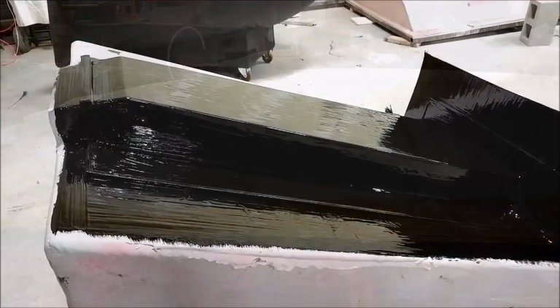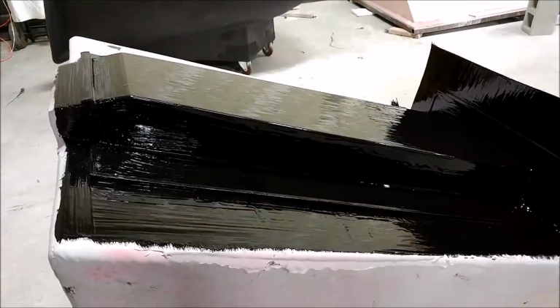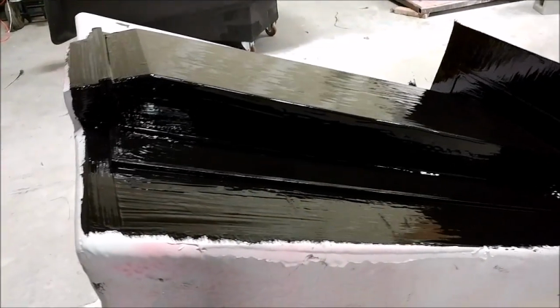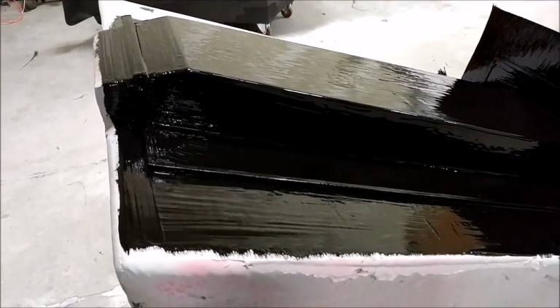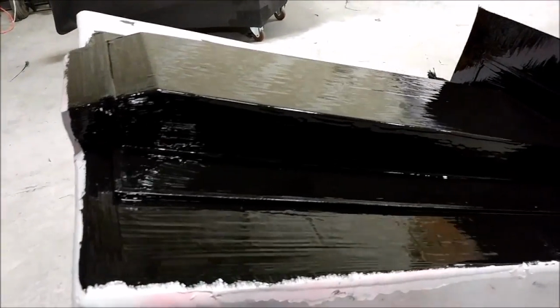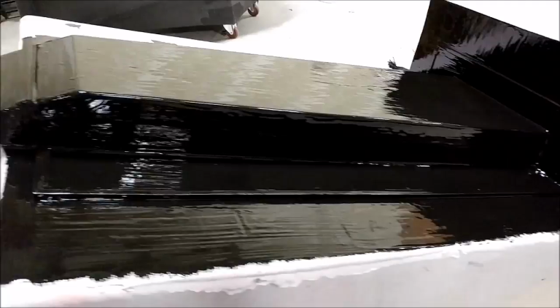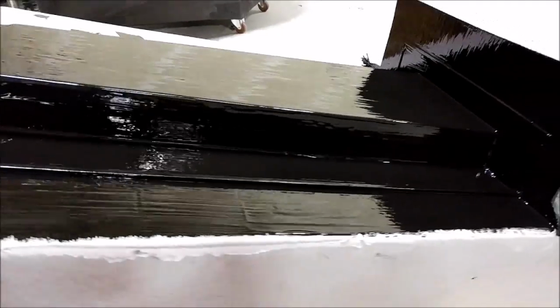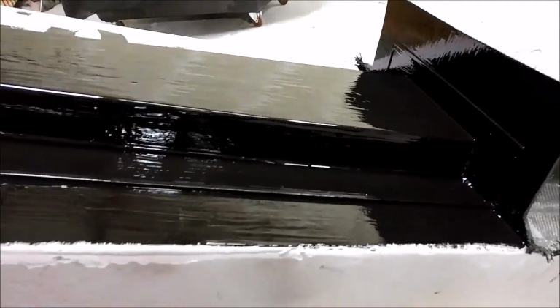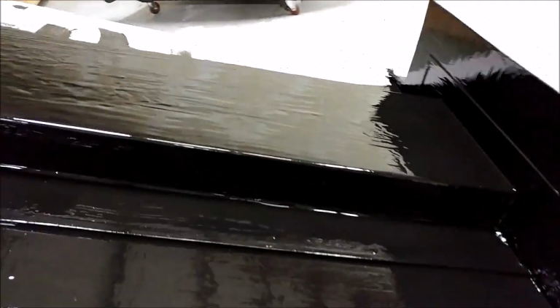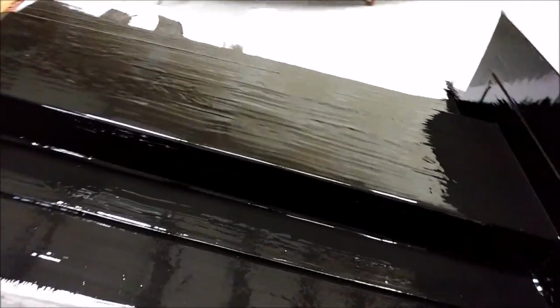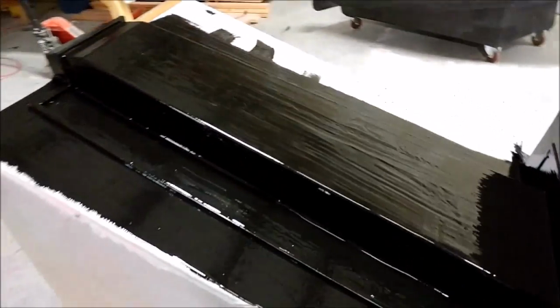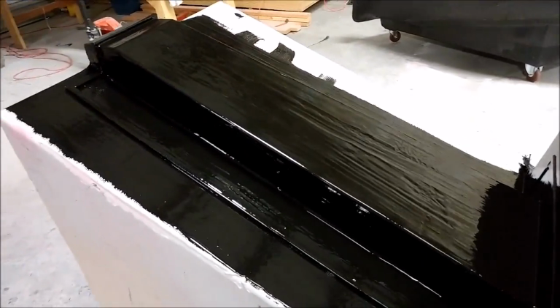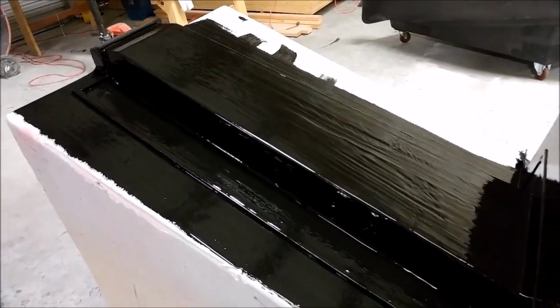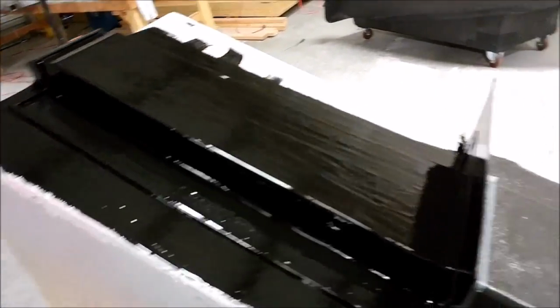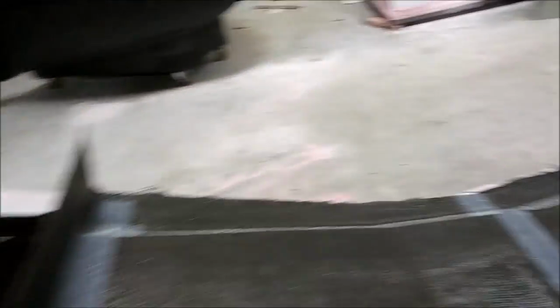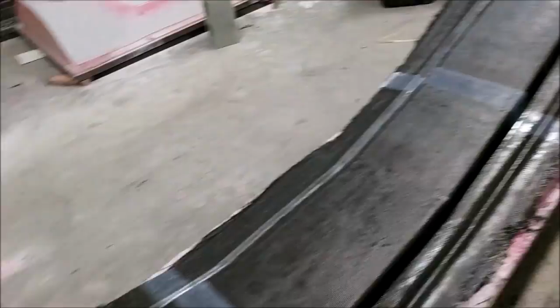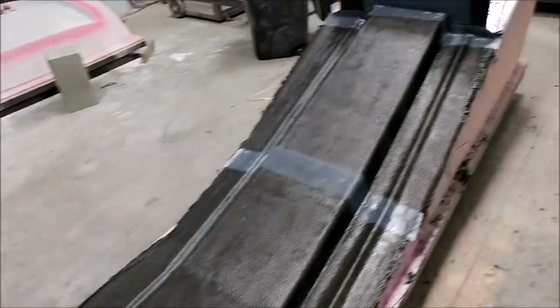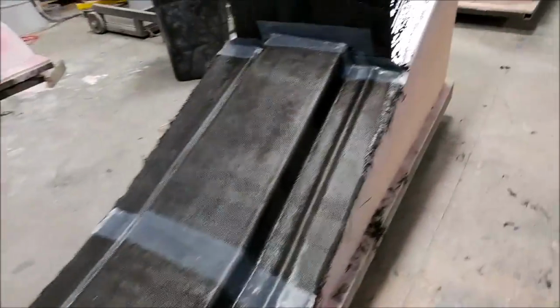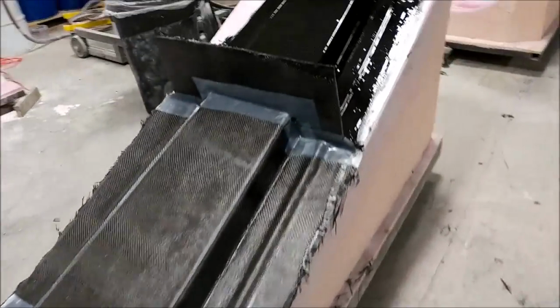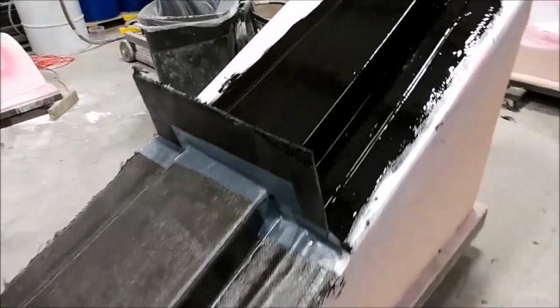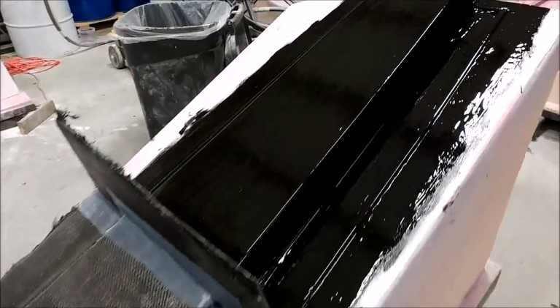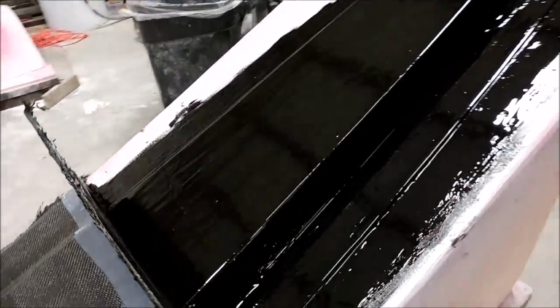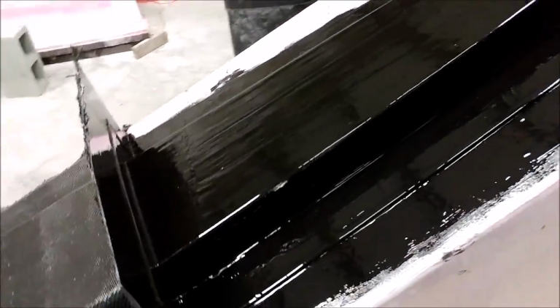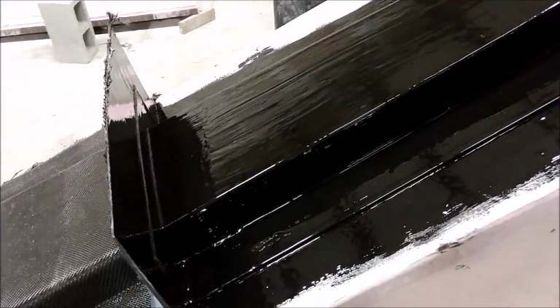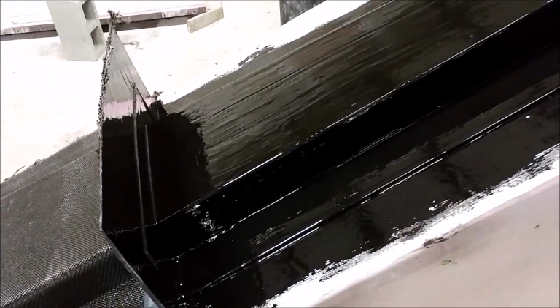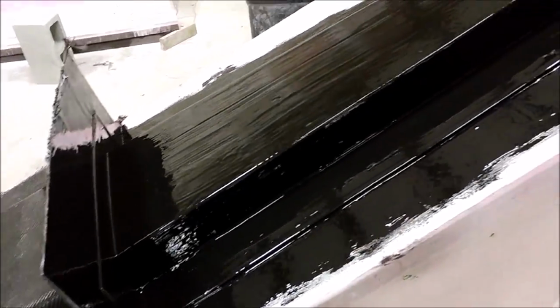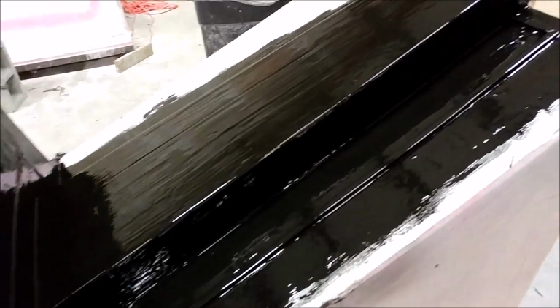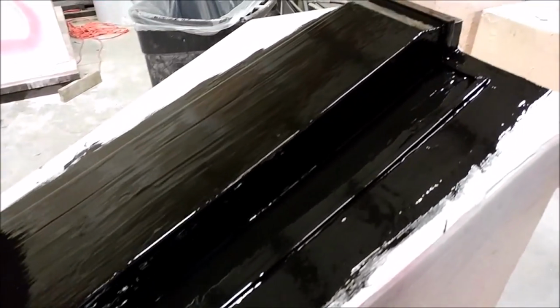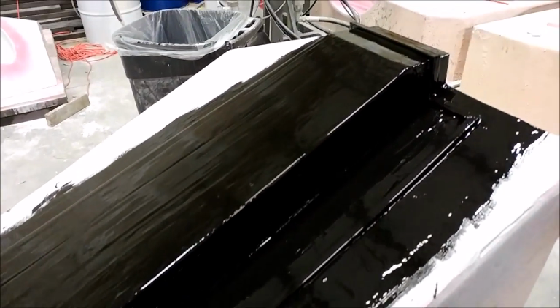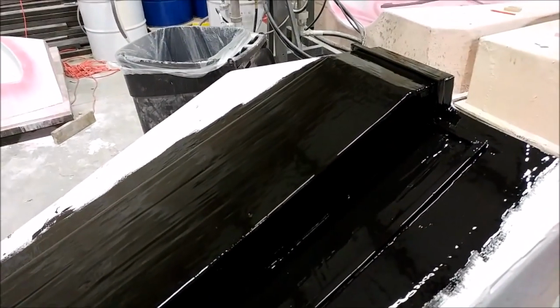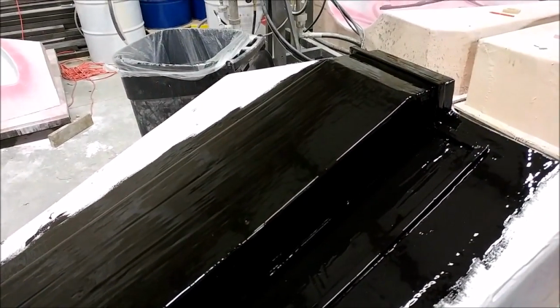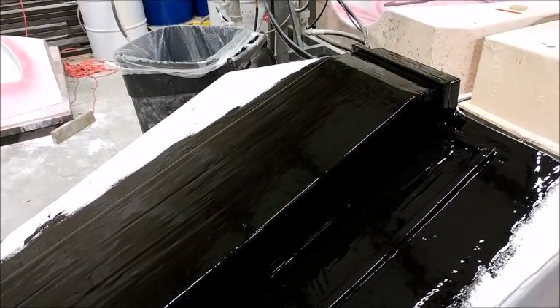Here is the main spar mold again with the top coat put on. Two coats of top coat get applied before we go and put the lightweight glass and then the lightweight carbon on there.